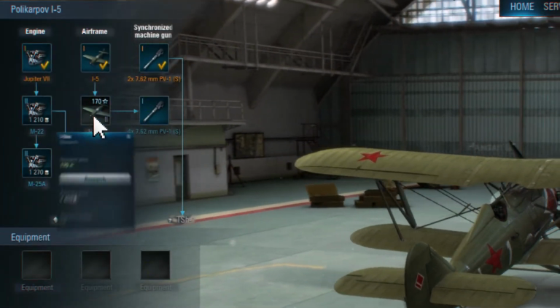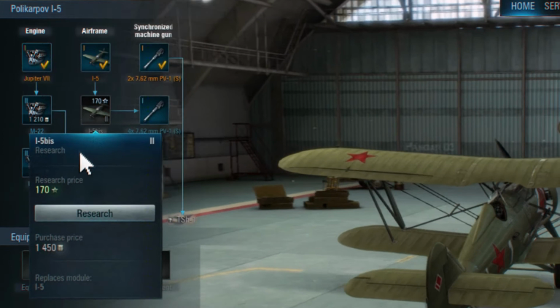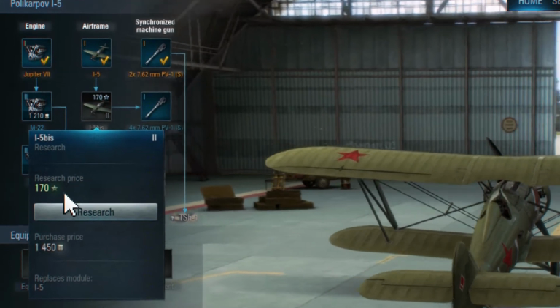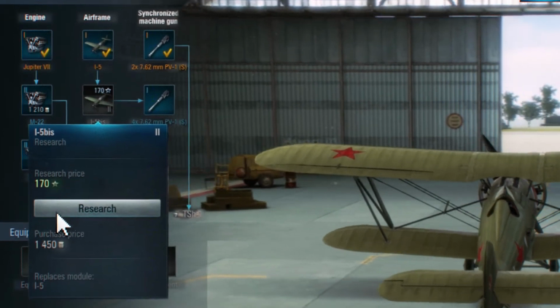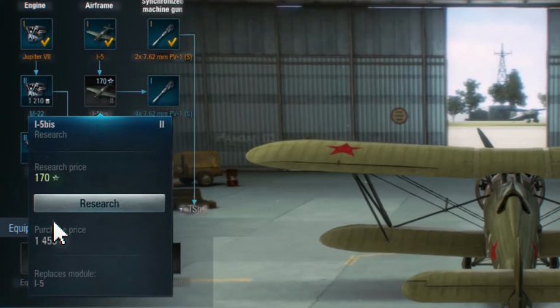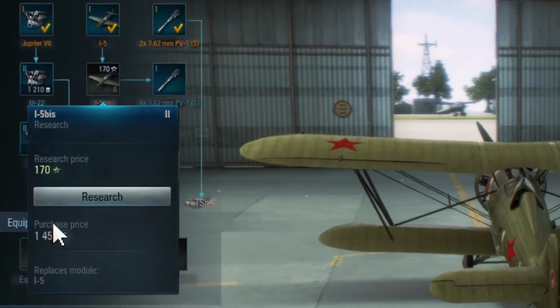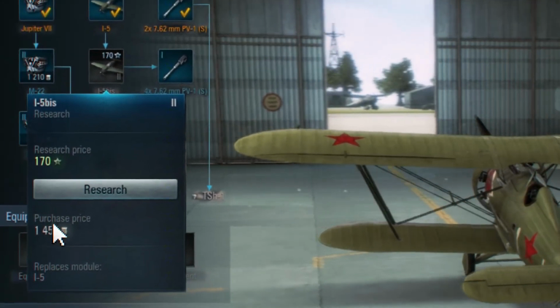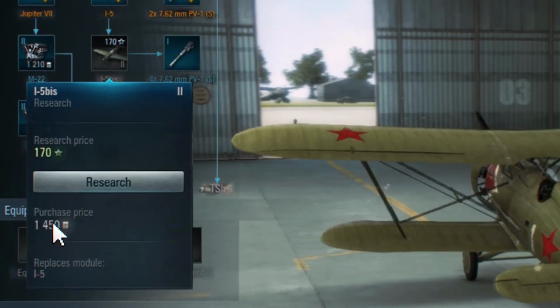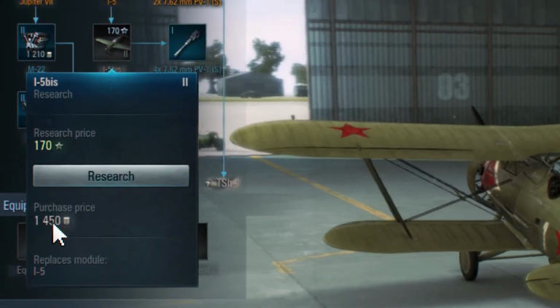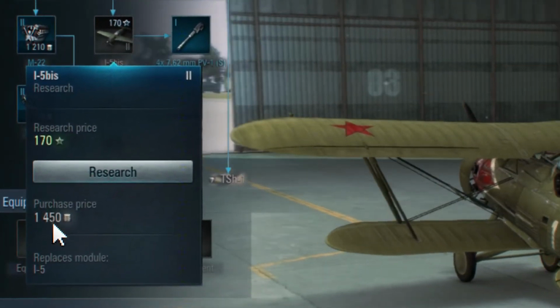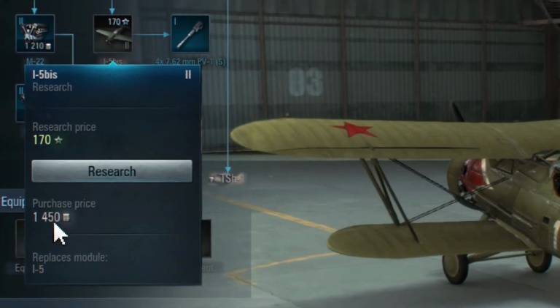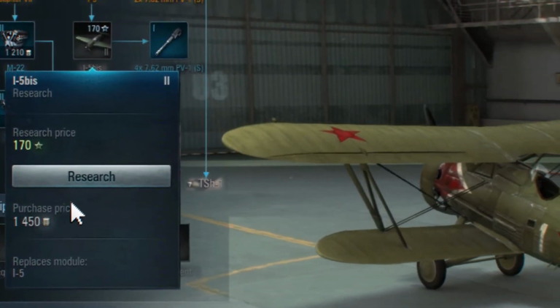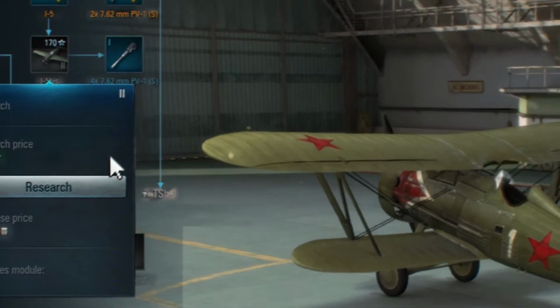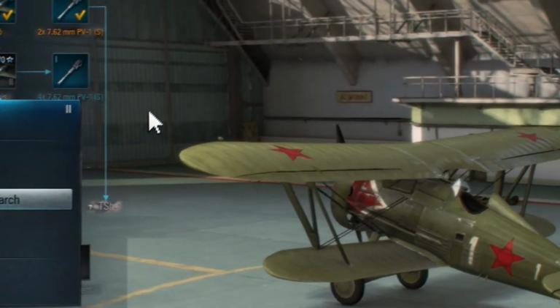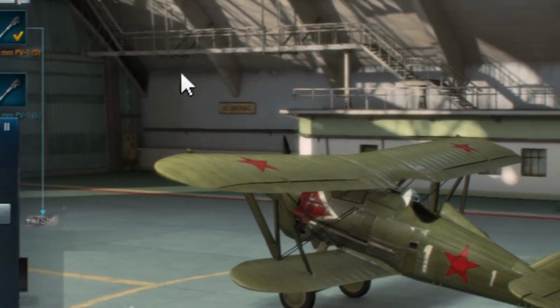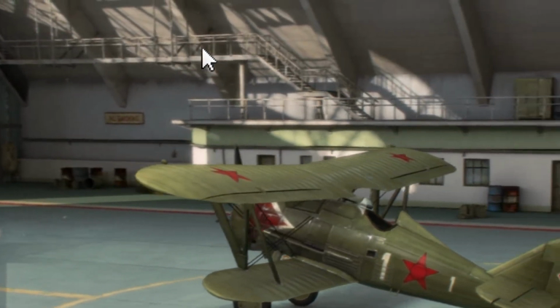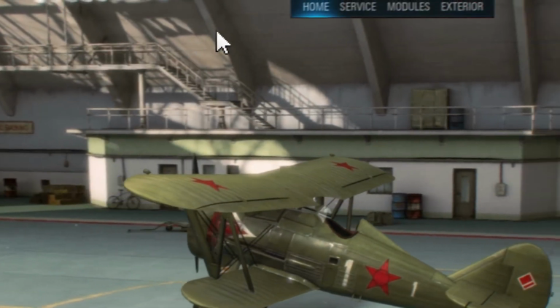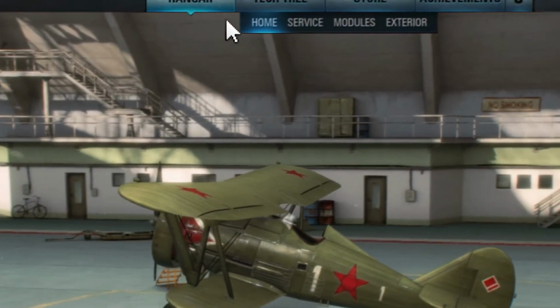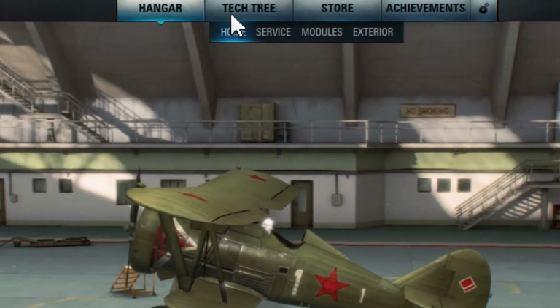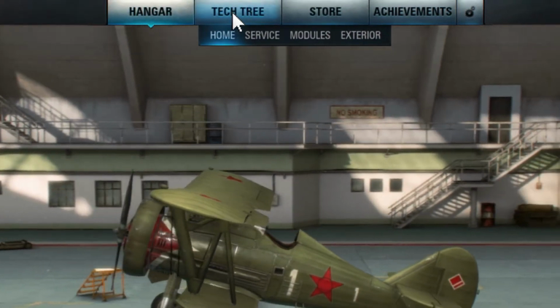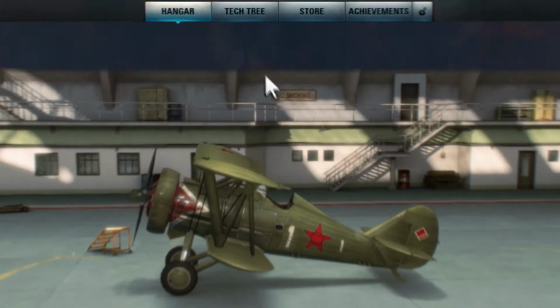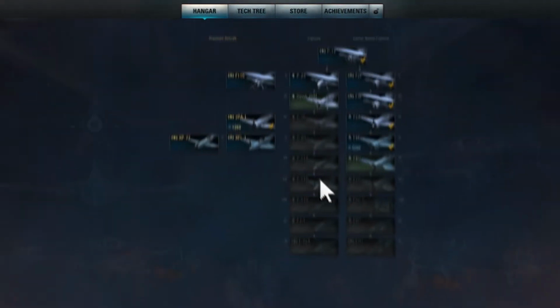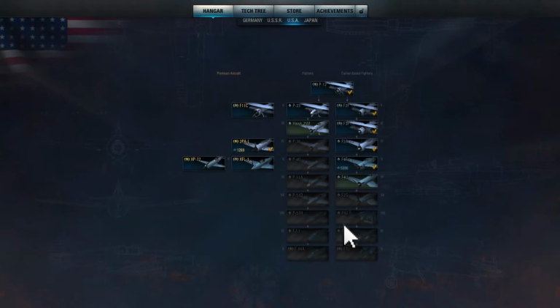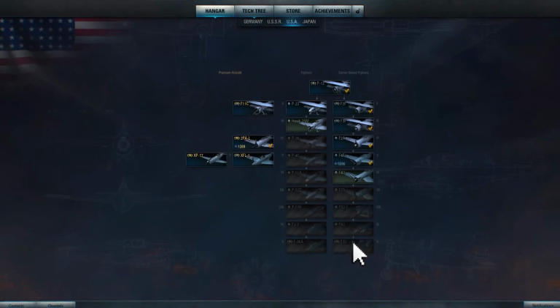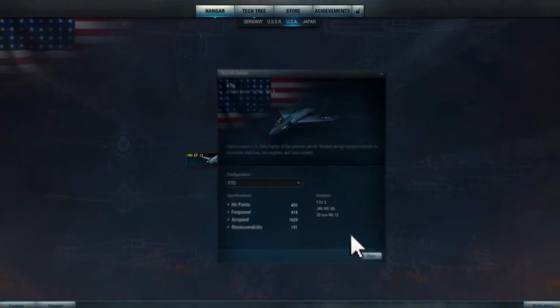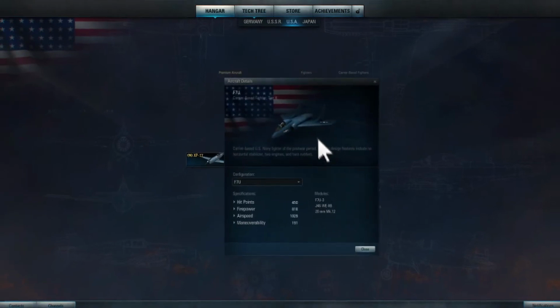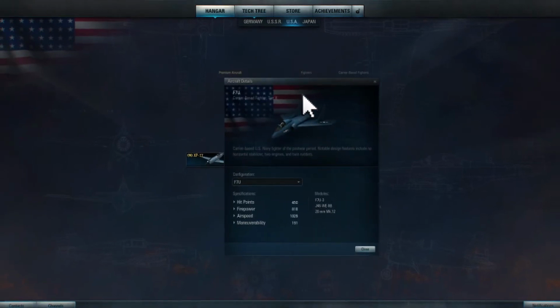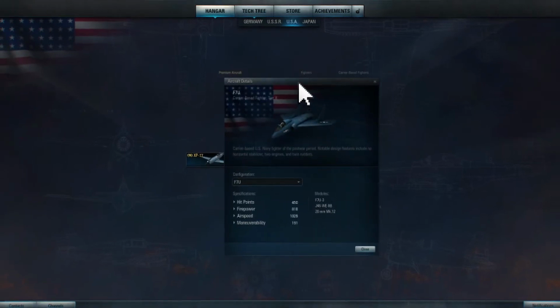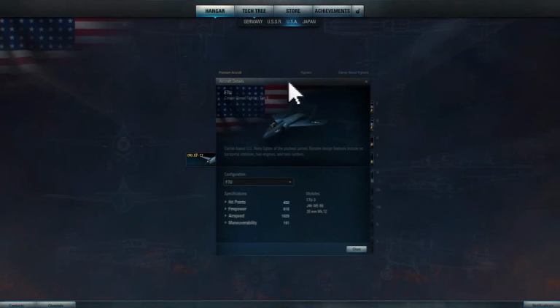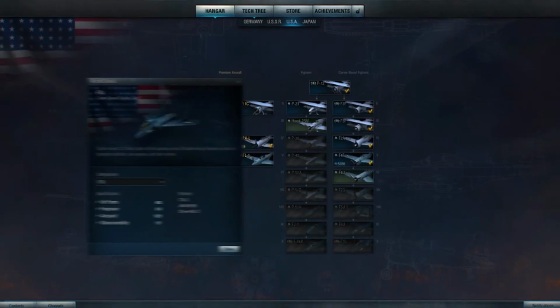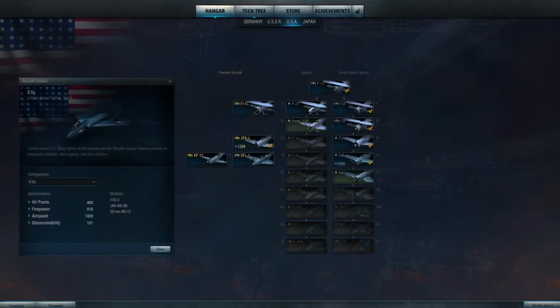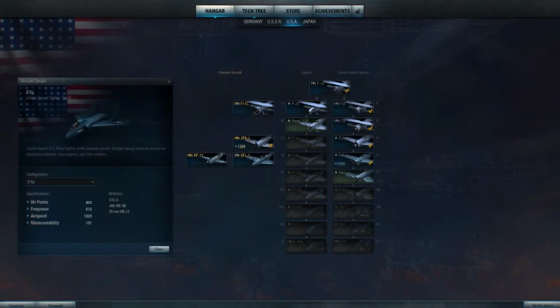Left-click on a module to see the cost. If you want to plan what planes to research, get to the Tech Tree menu. Here you can learn the characteristics of high-tier planes and make decisions about researching.